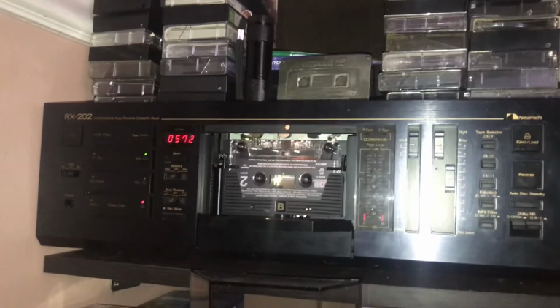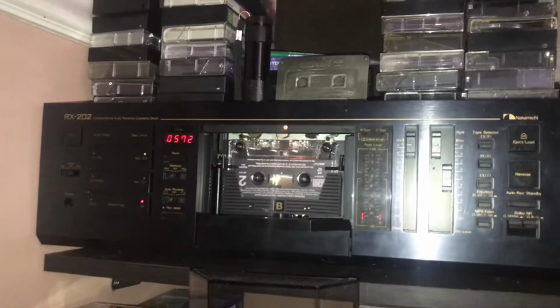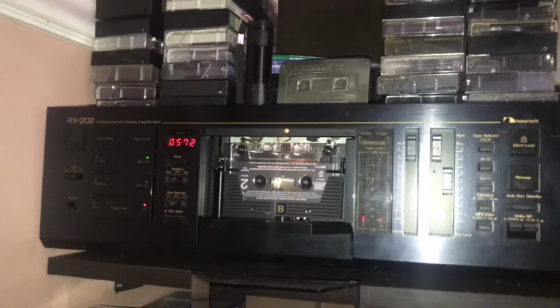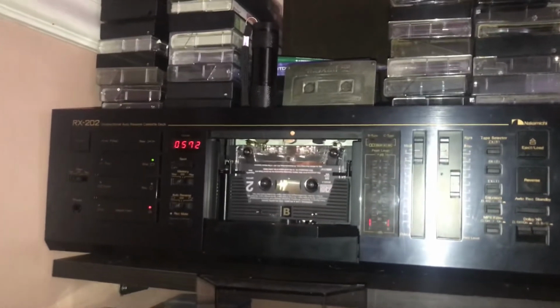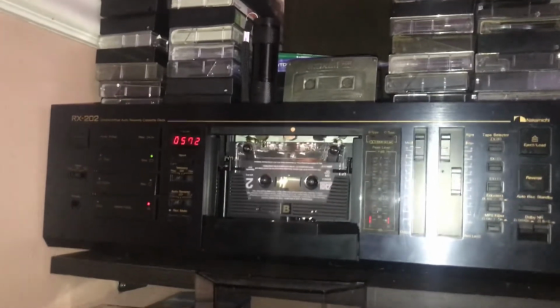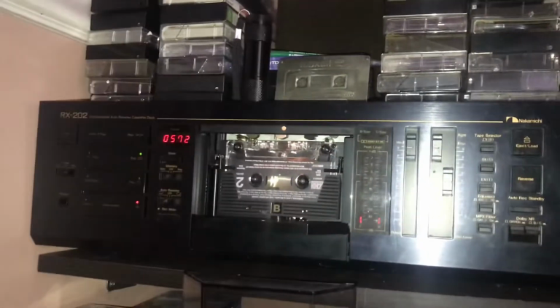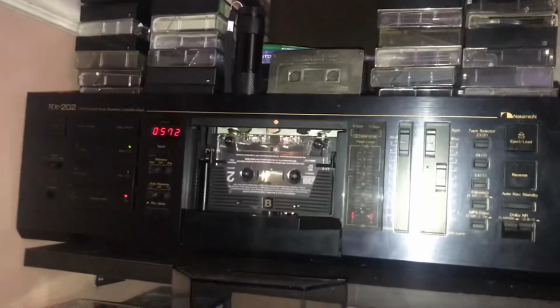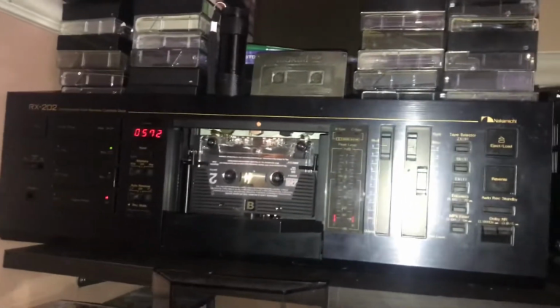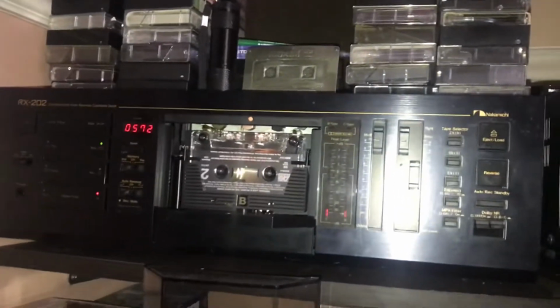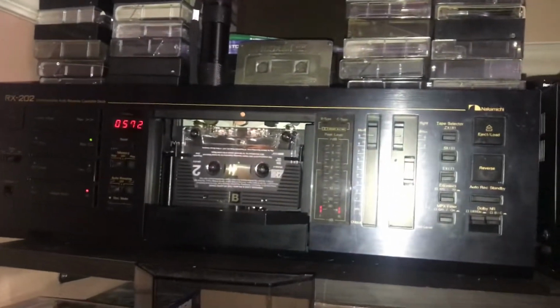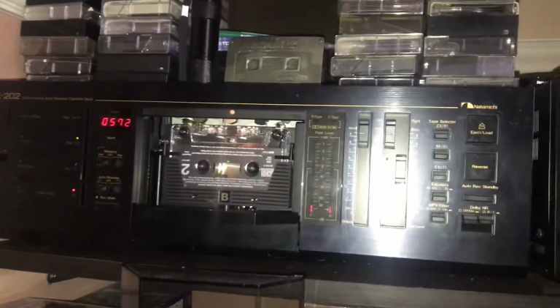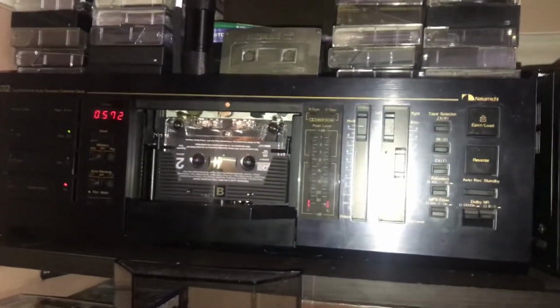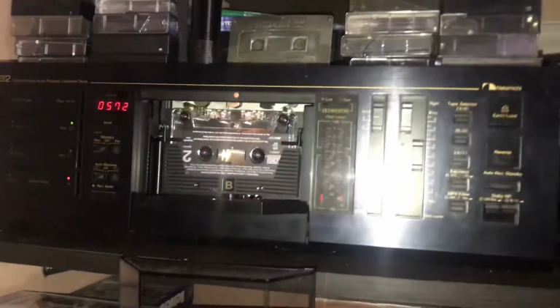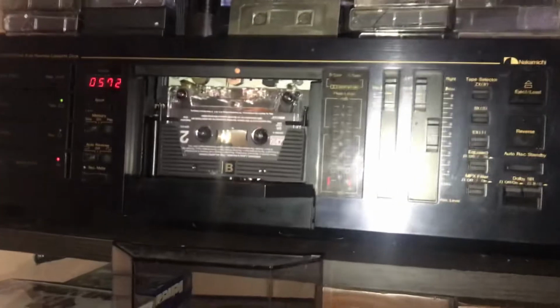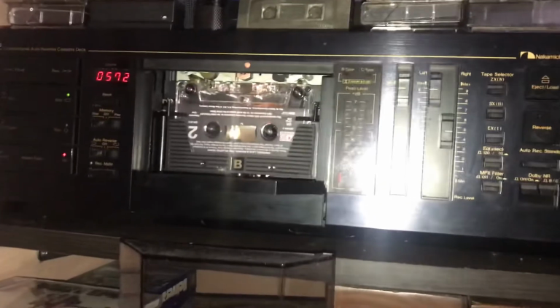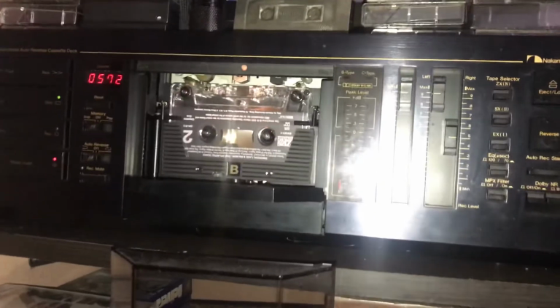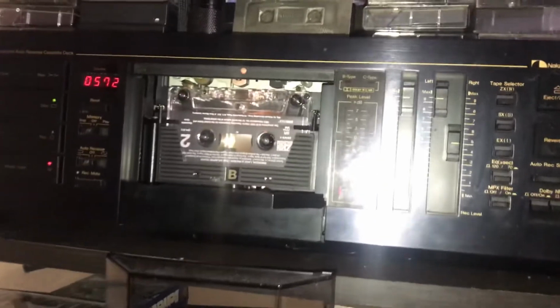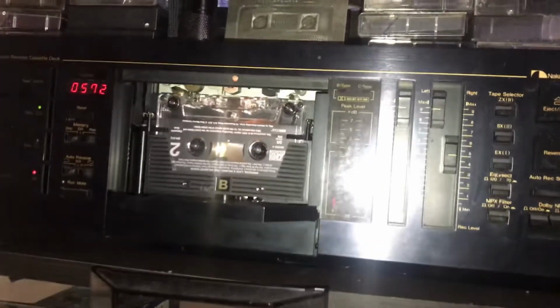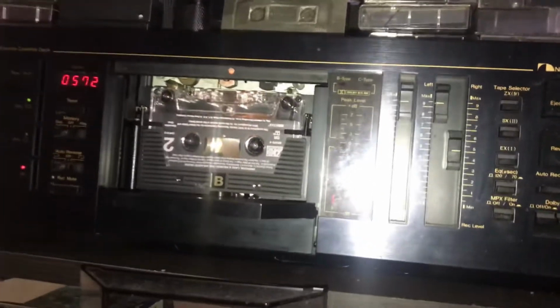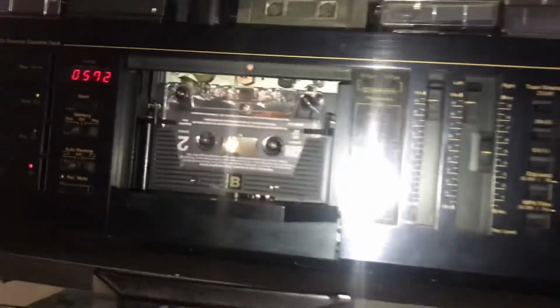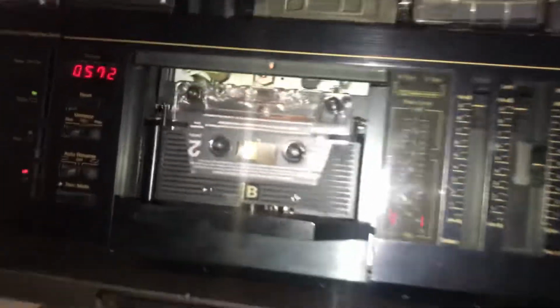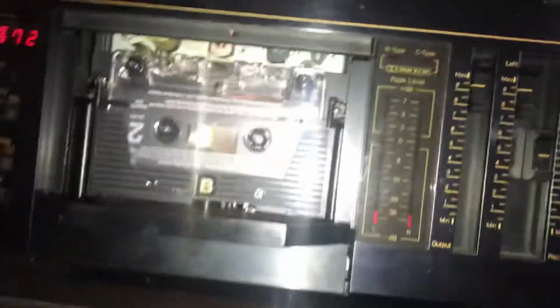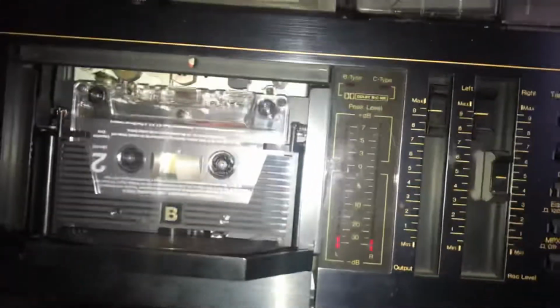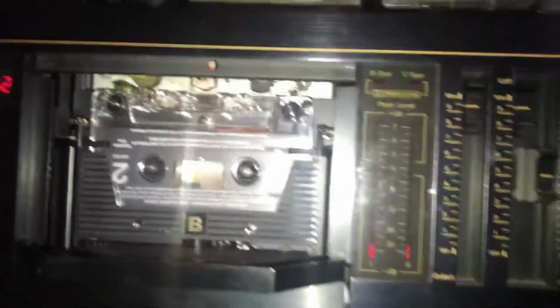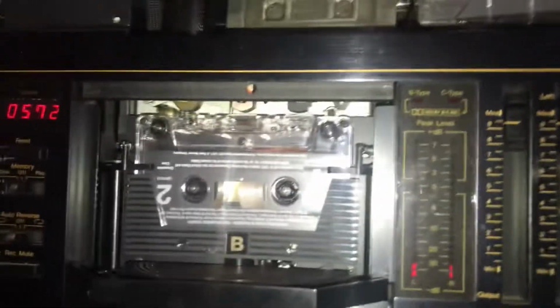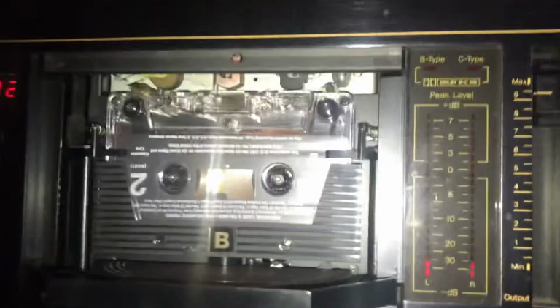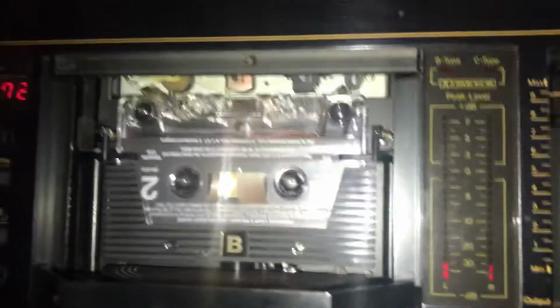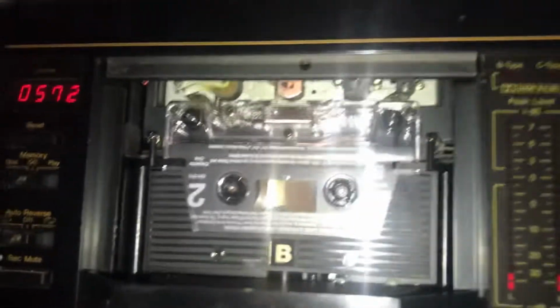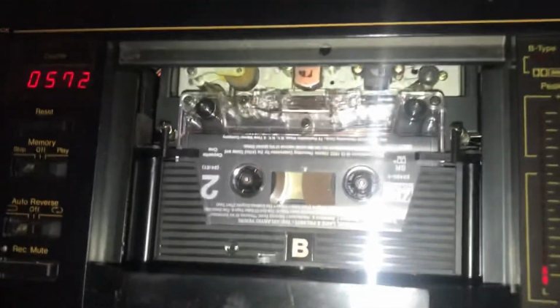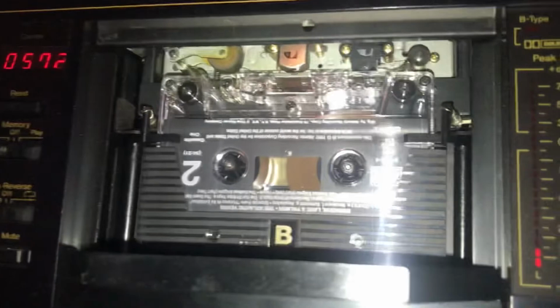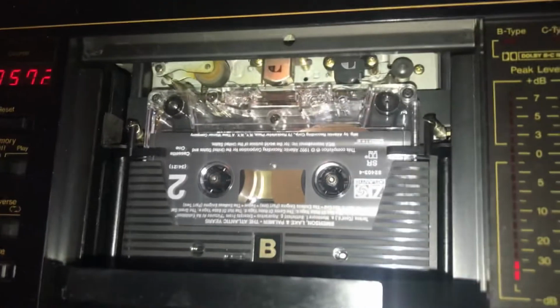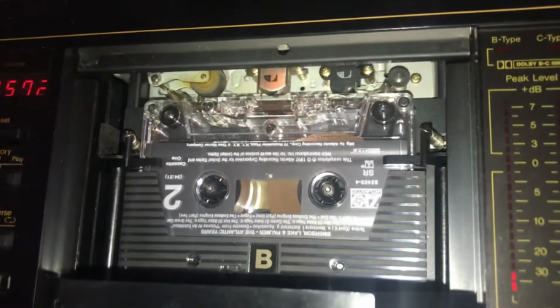It's my RX 202 Nakamichi with an Emerson Lake and Palmer tape. That's pretty cool because it's clear.